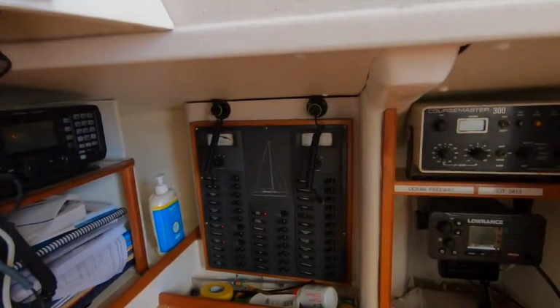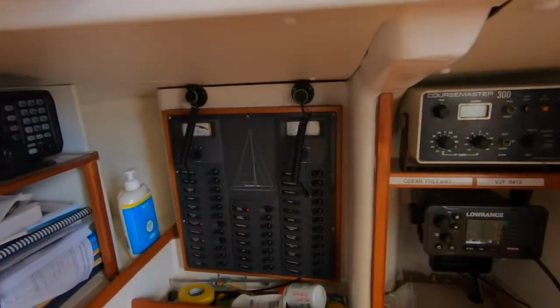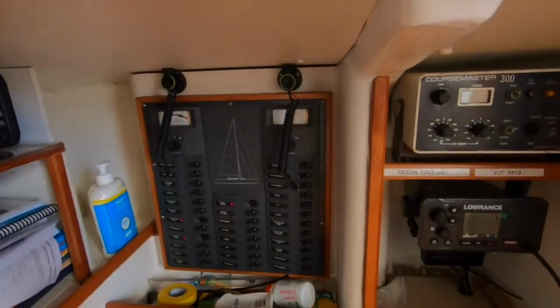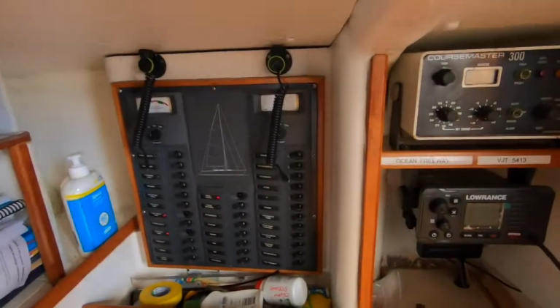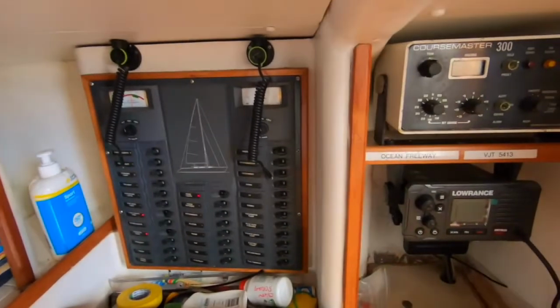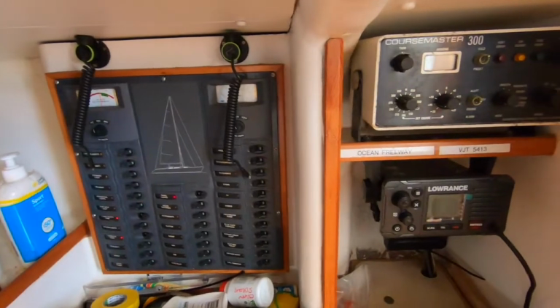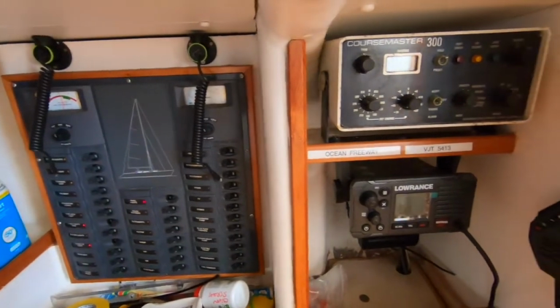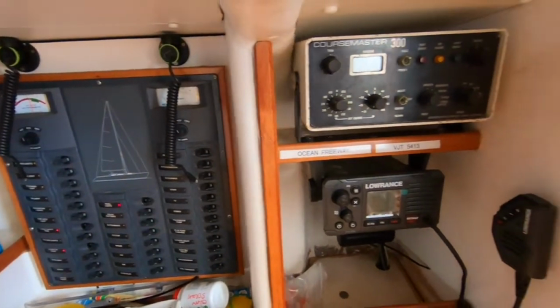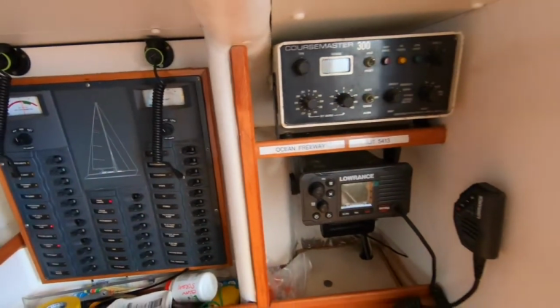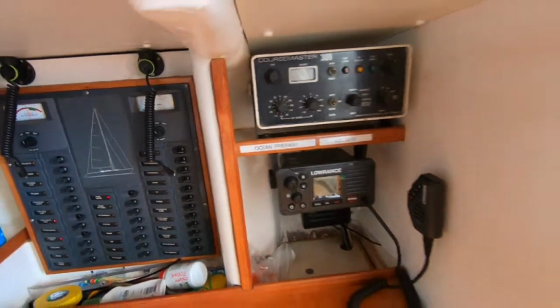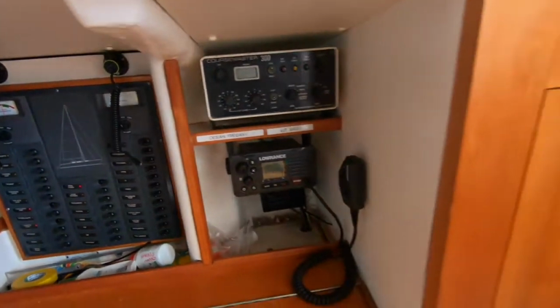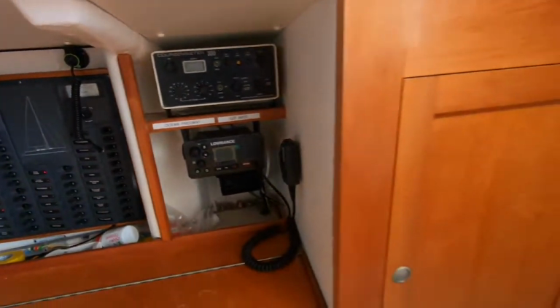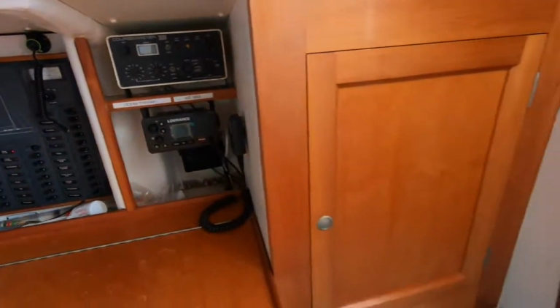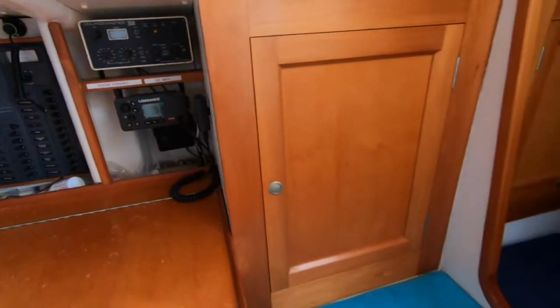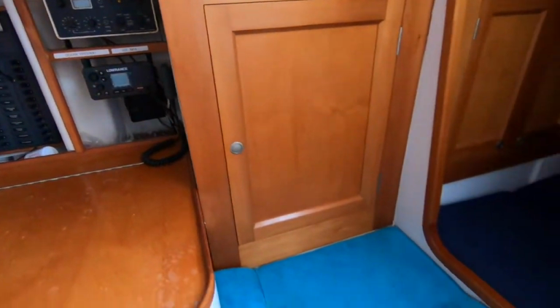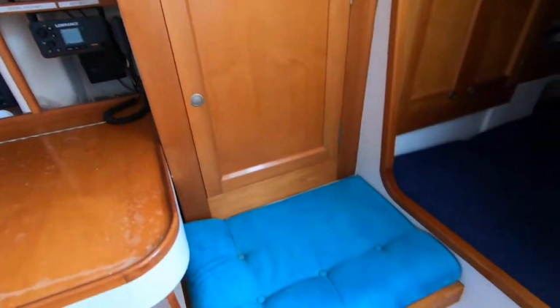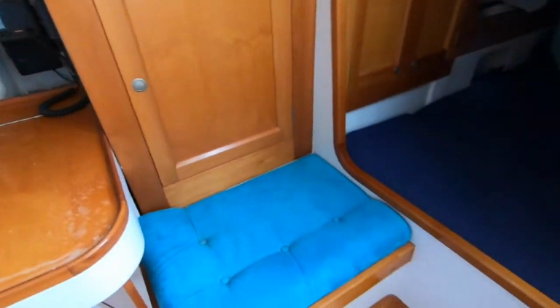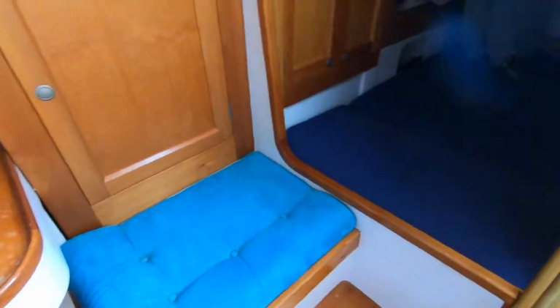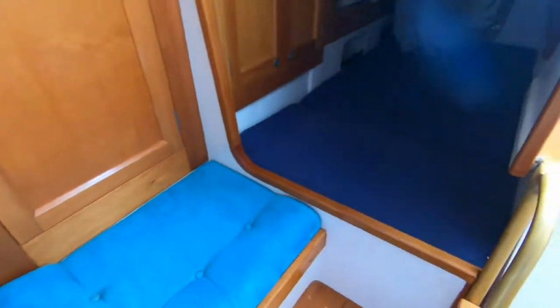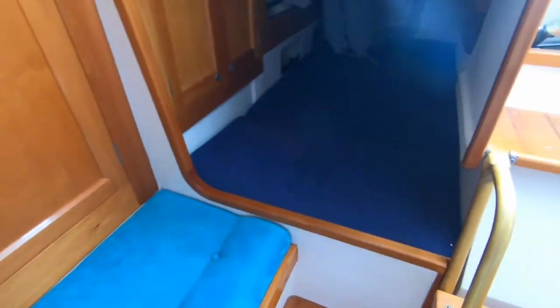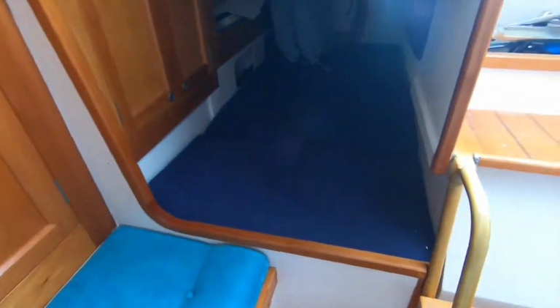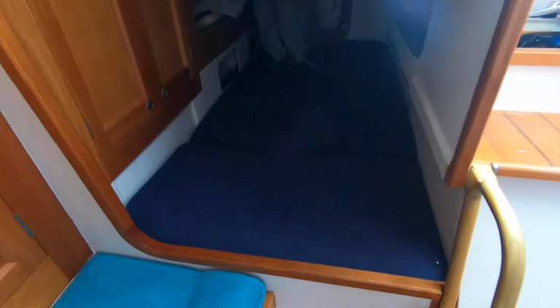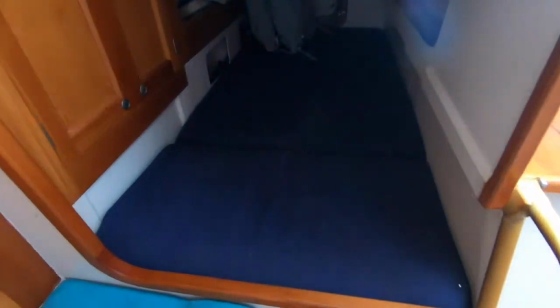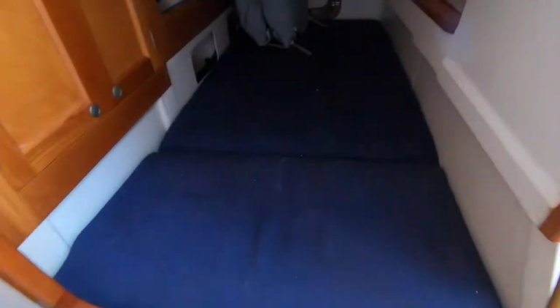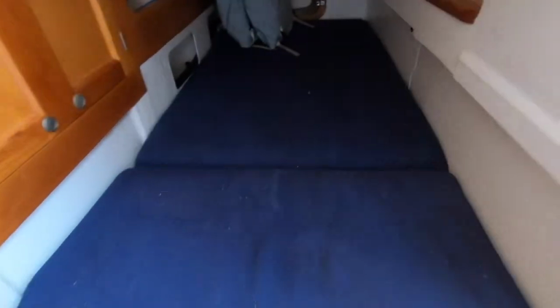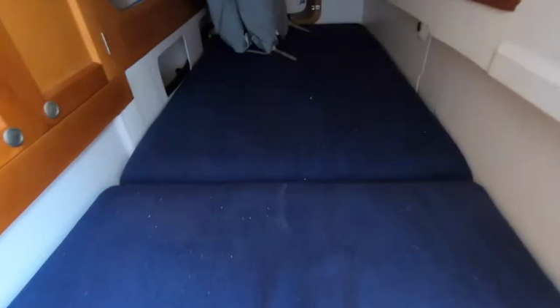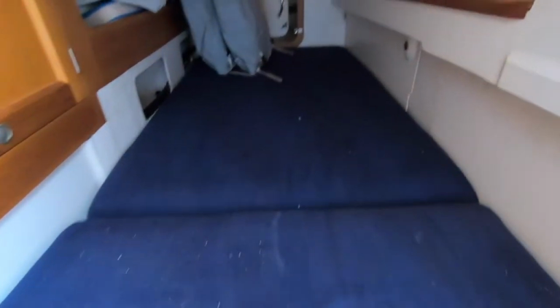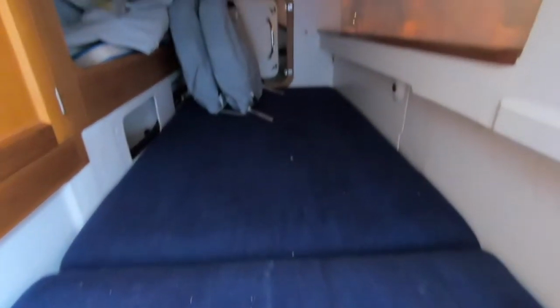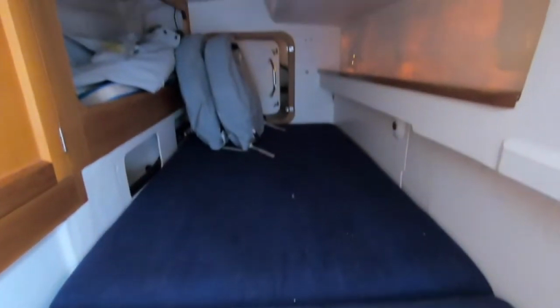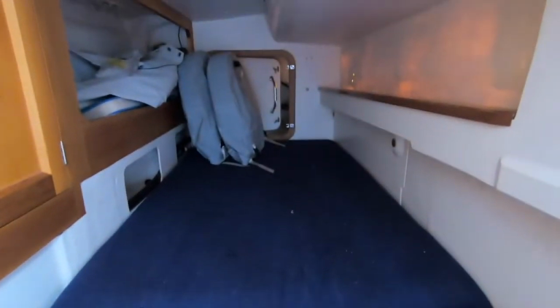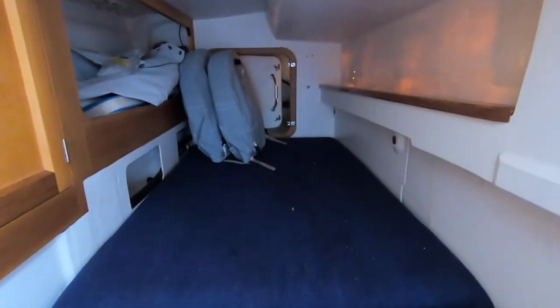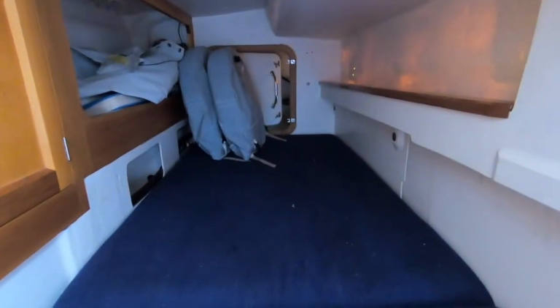Electronics are all good. The boat has liveaboard potential and excellent cruising potential, so it really is a very complete package.